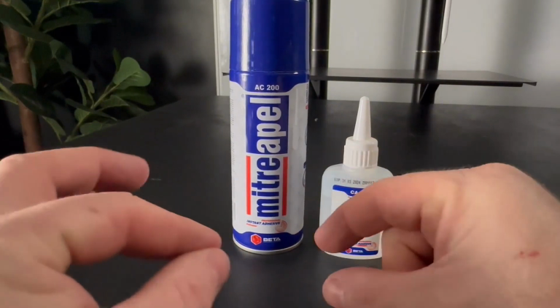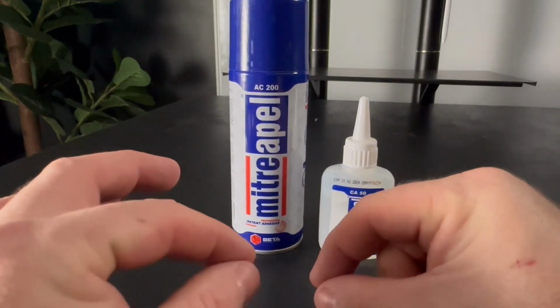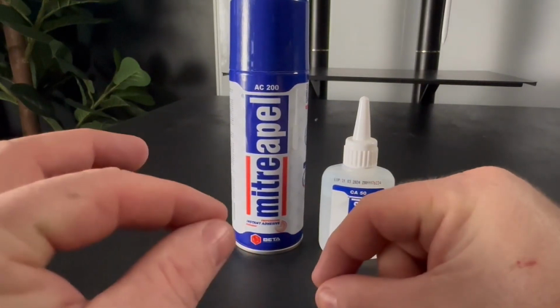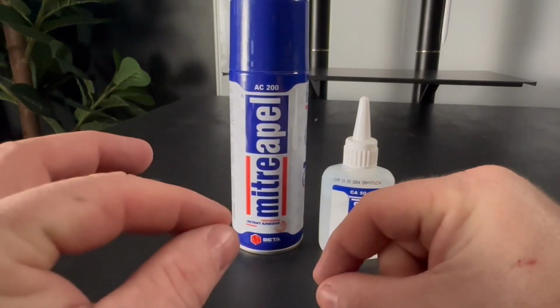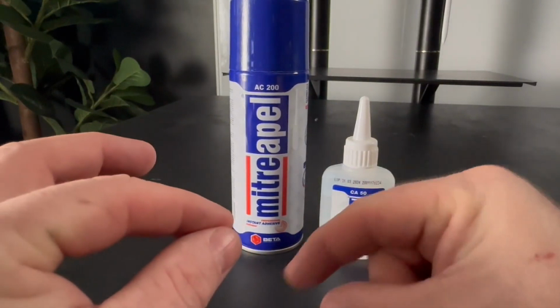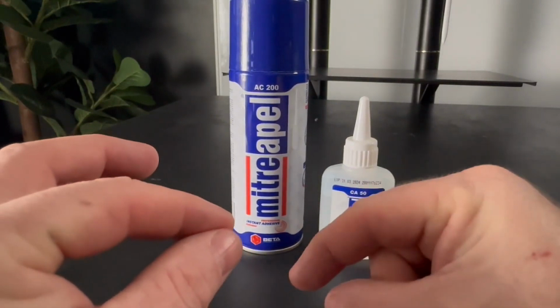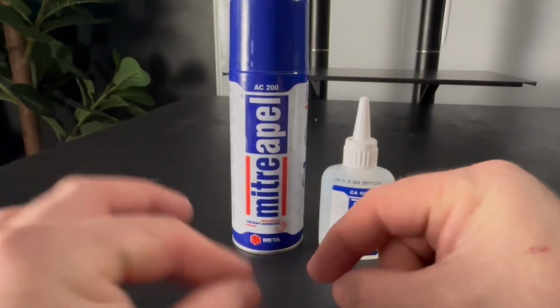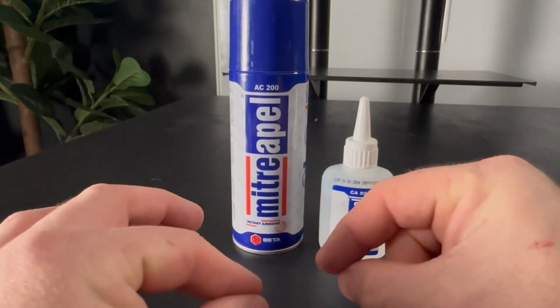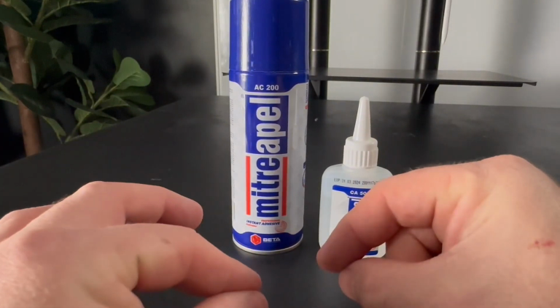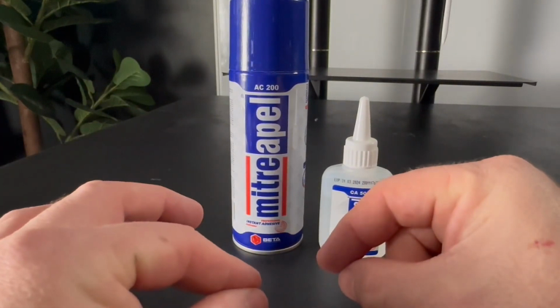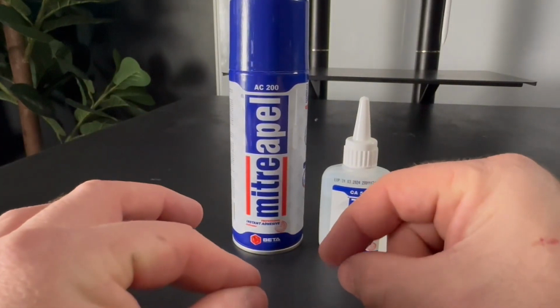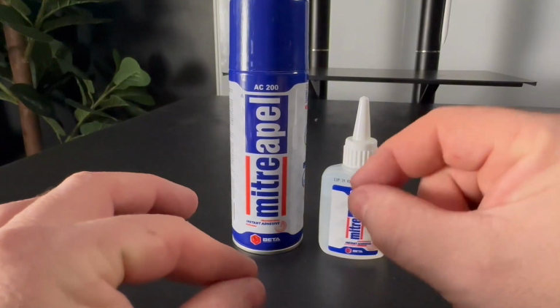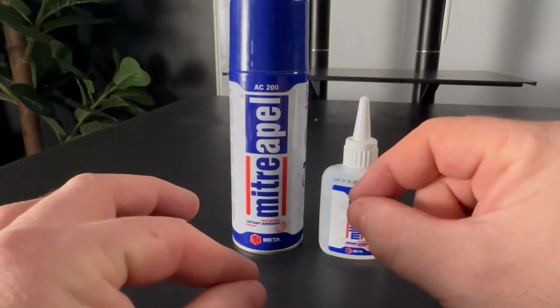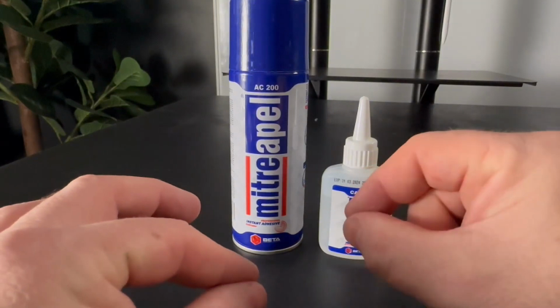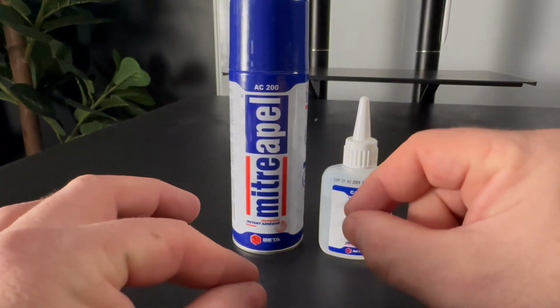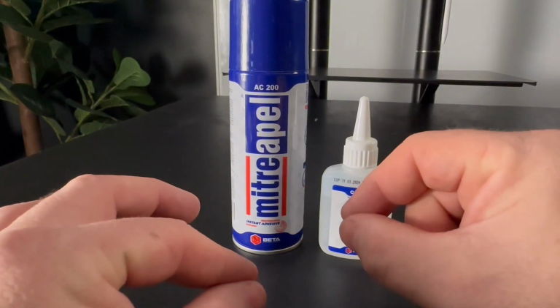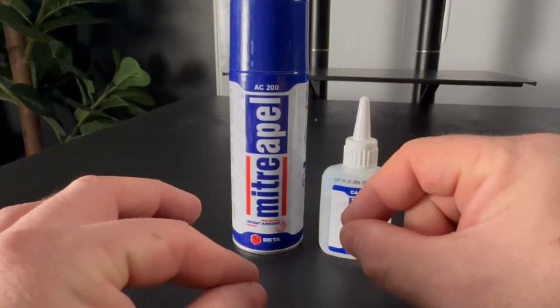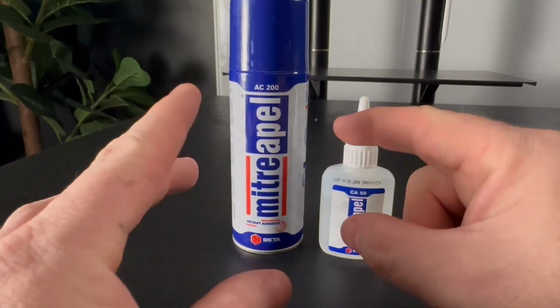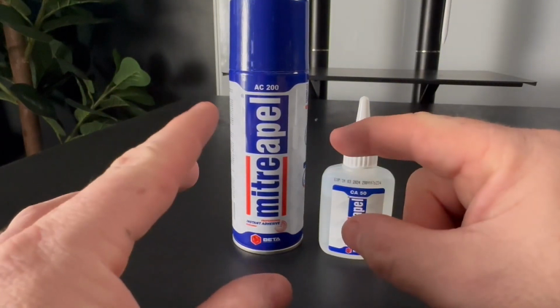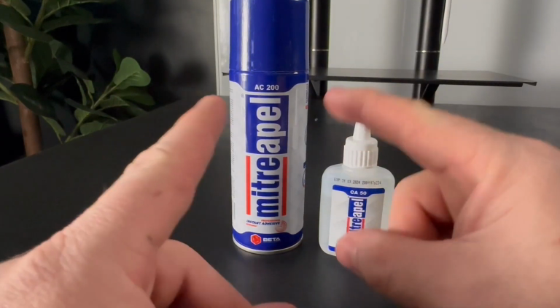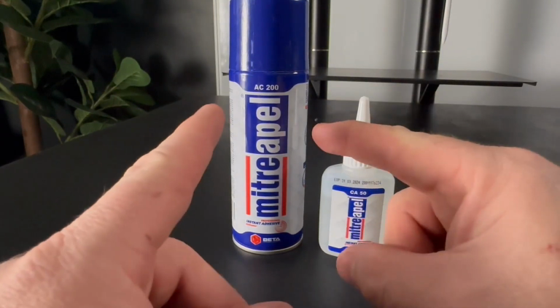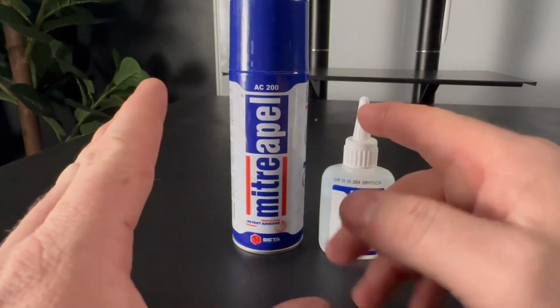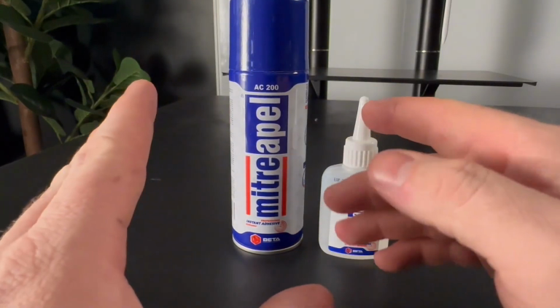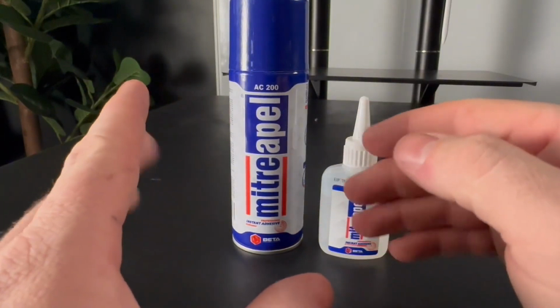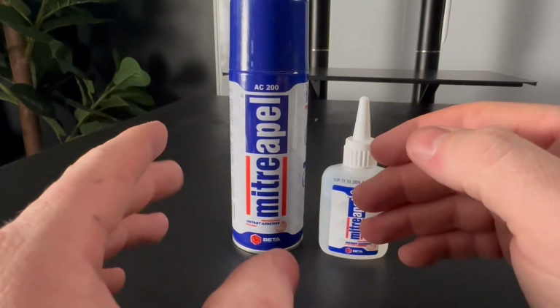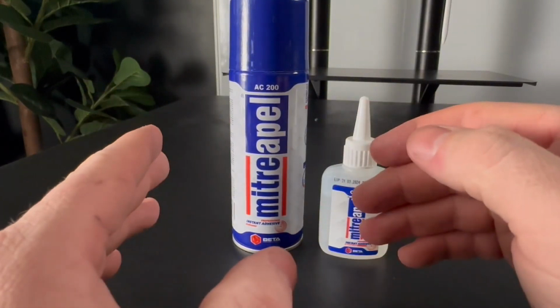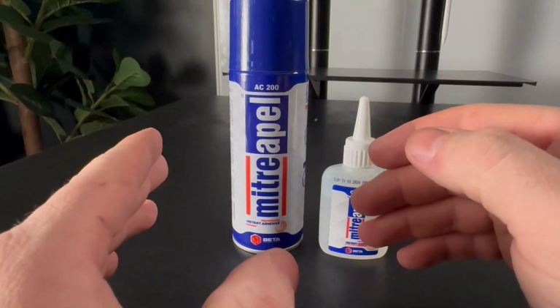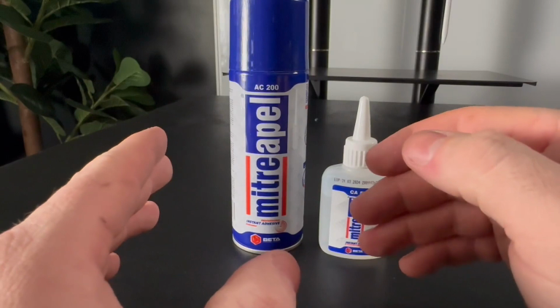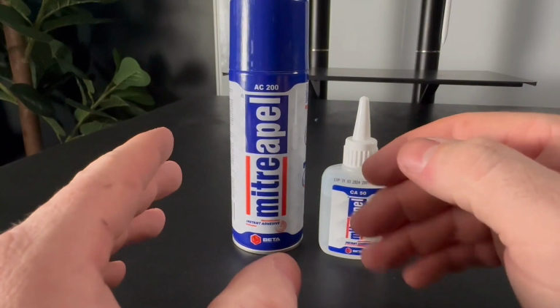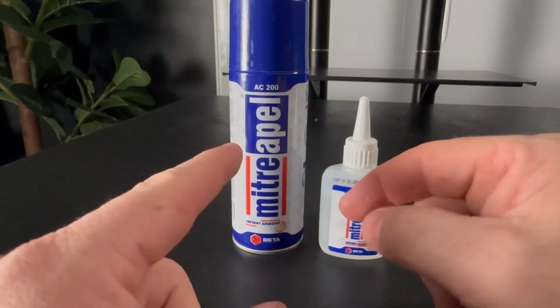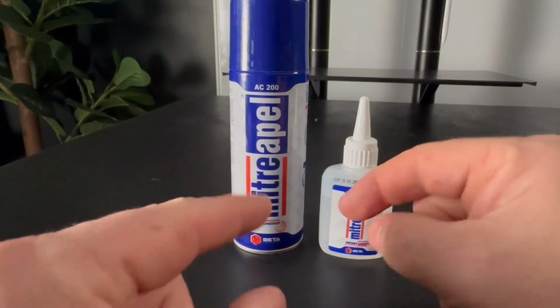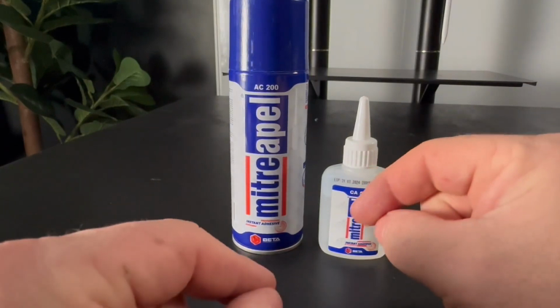If you try to lift up and spray and then push down, you can do that as long as everything is already lined up. Just know that you literally have like one to two seconds before it cures.